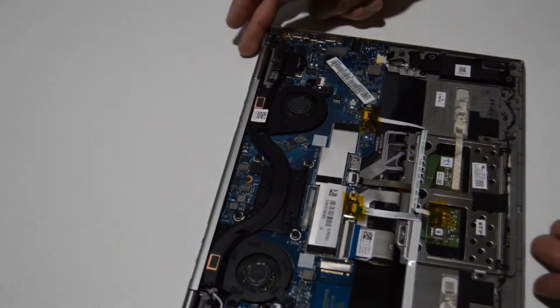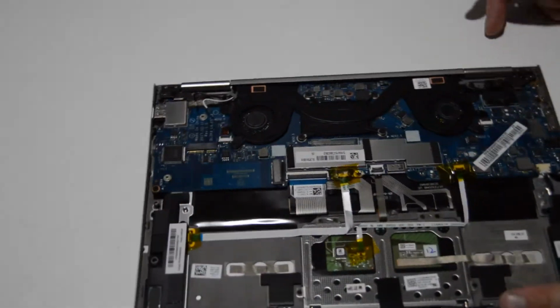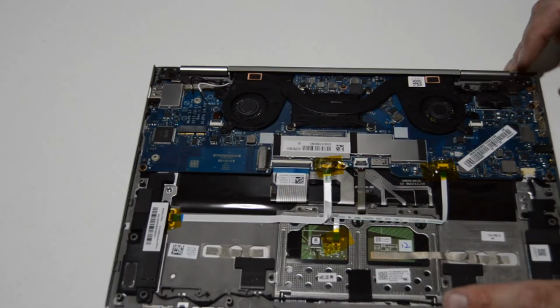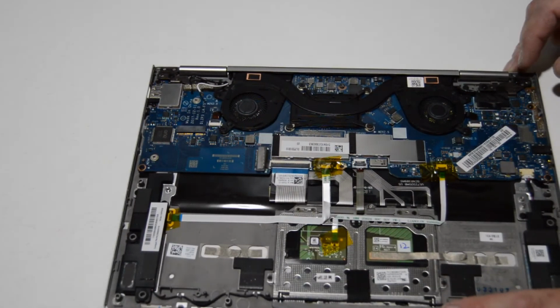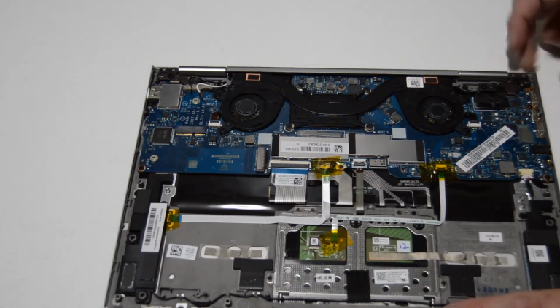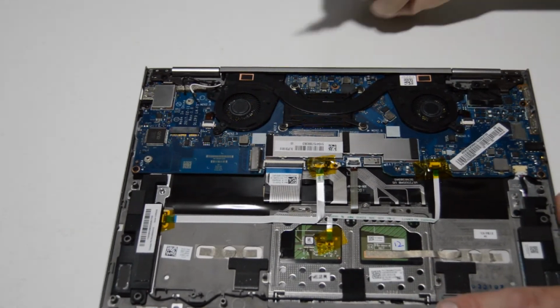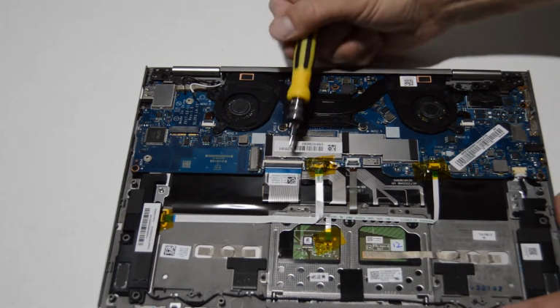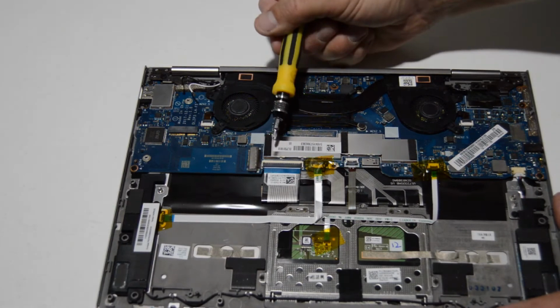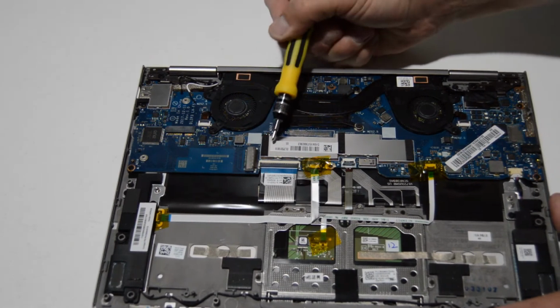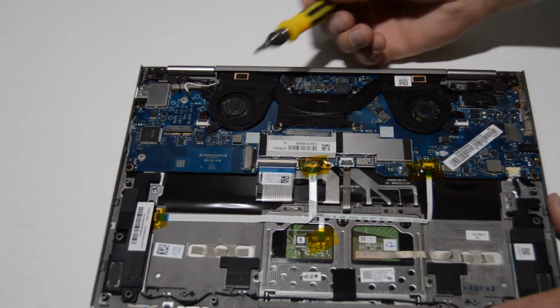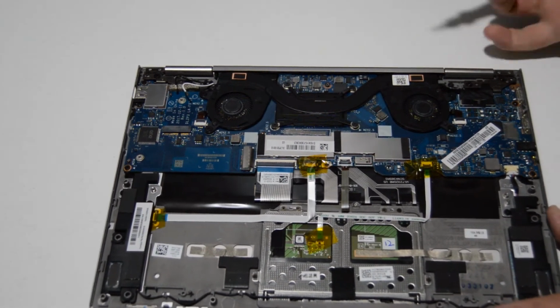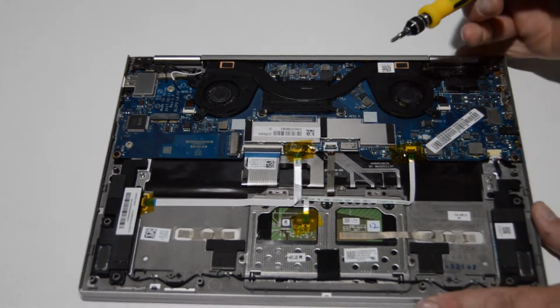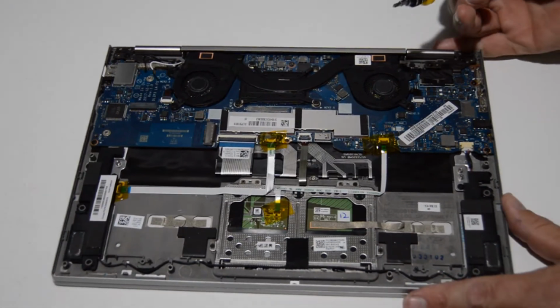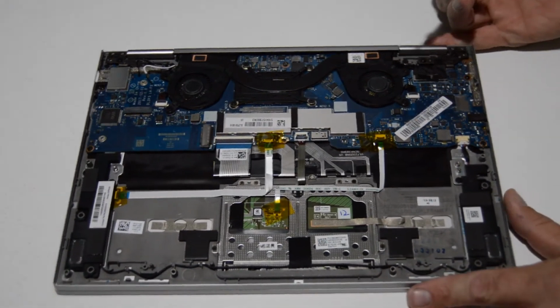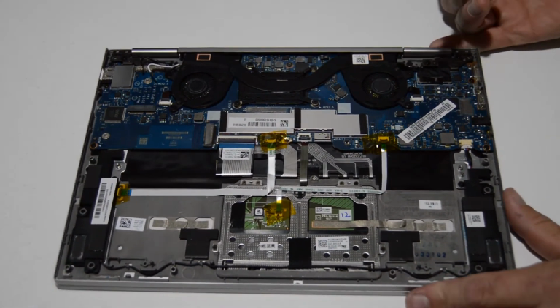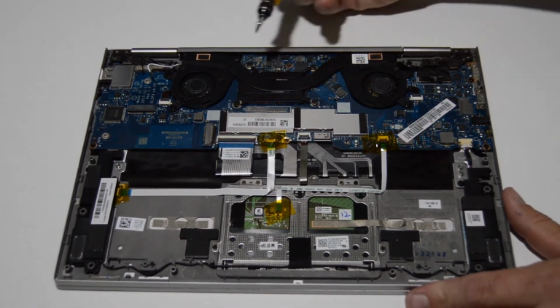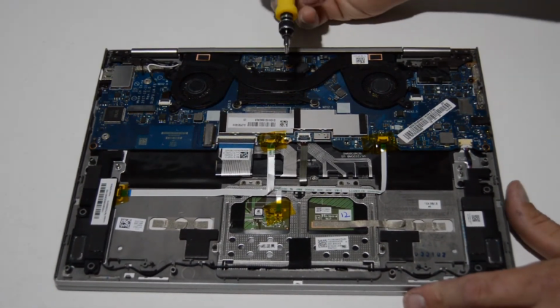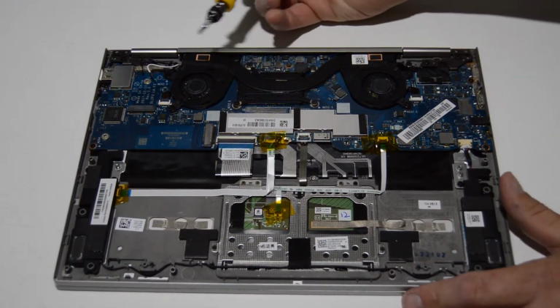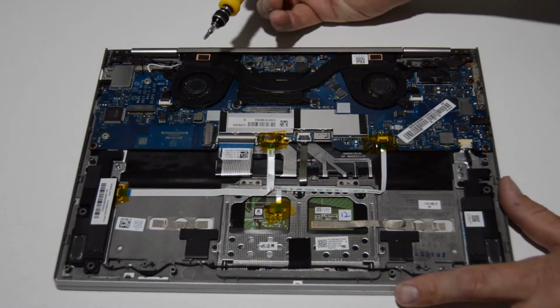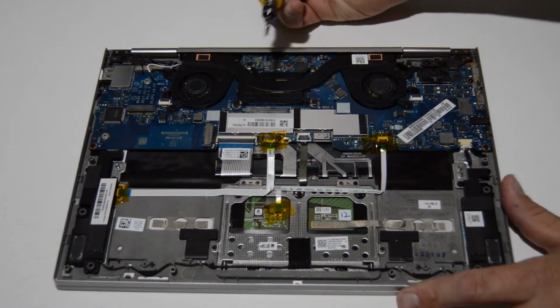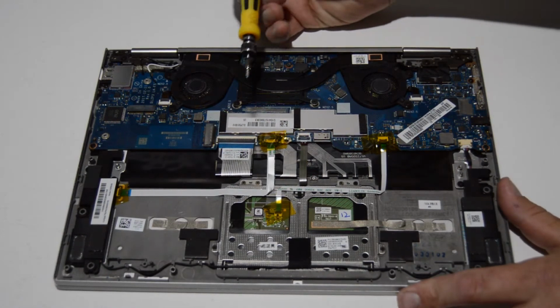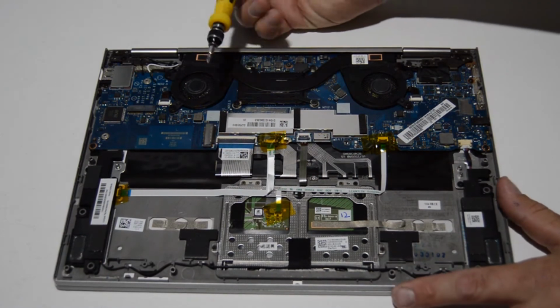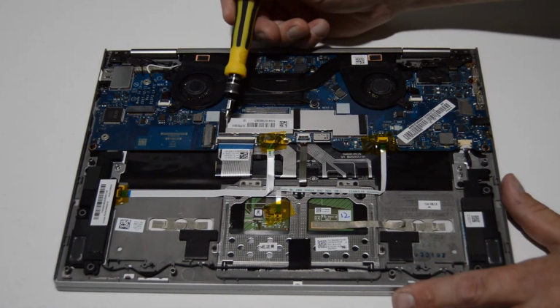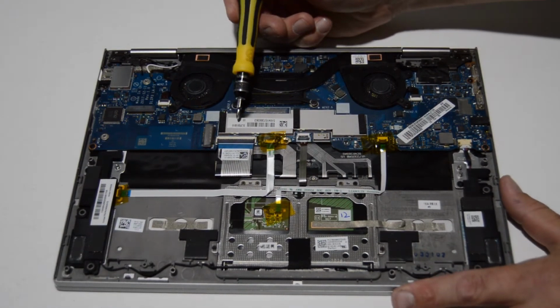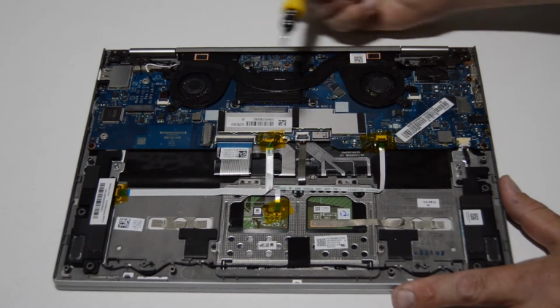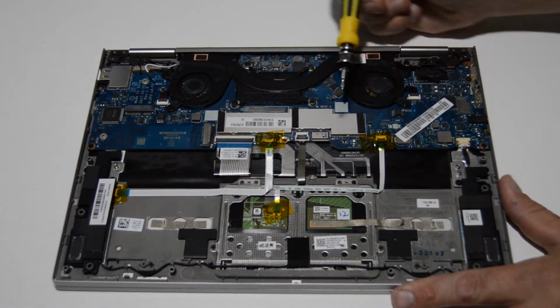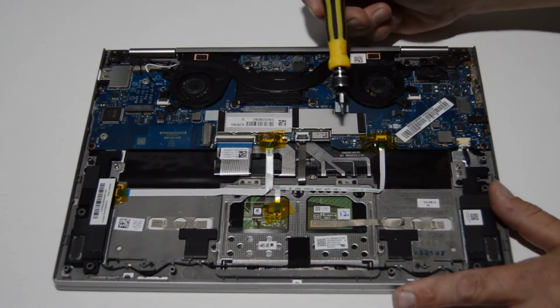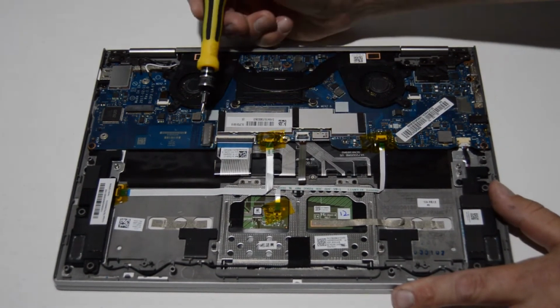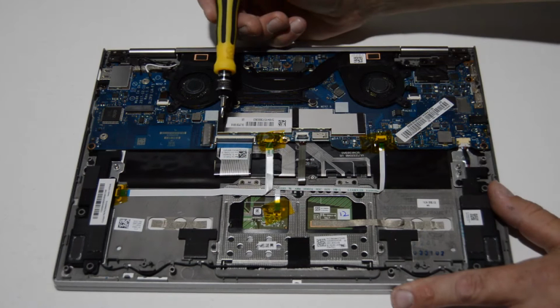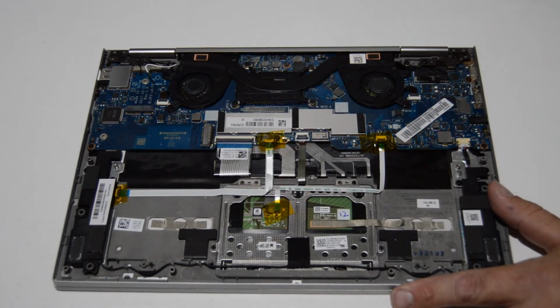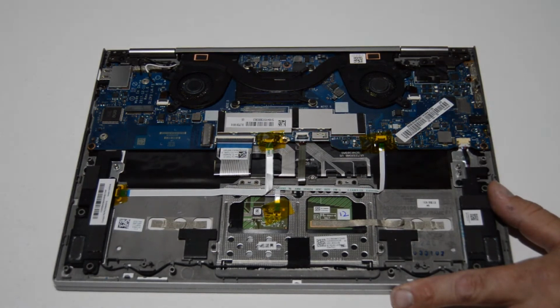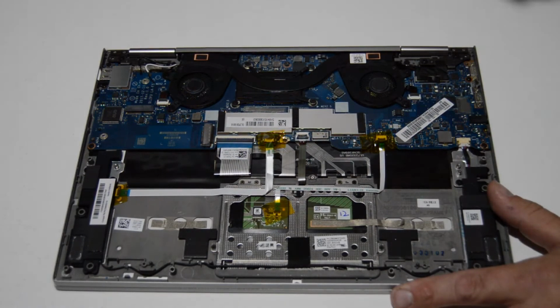Let's take a look now. Underneath the cover here is the integrated RAM. Just be advised that if you have this particular model, the RAM is not upgradeable — it looks like it's all integrated into the motherboard.